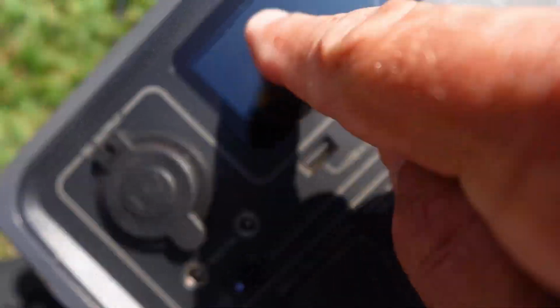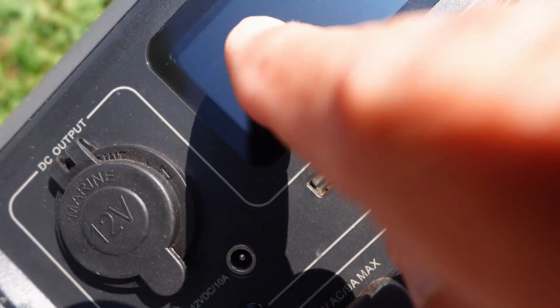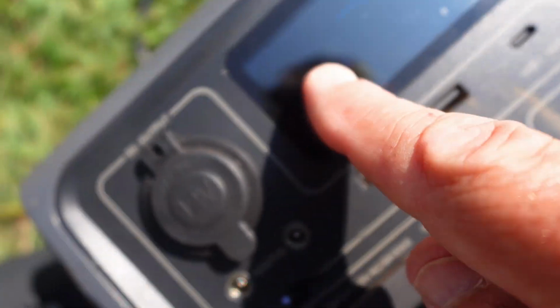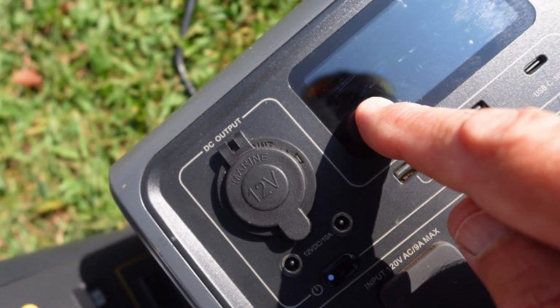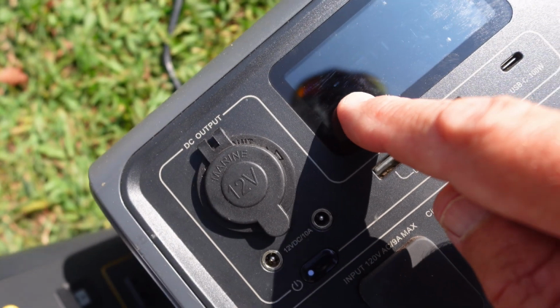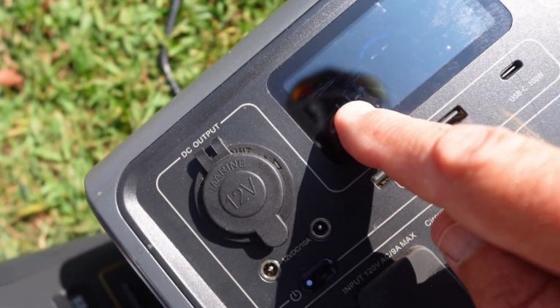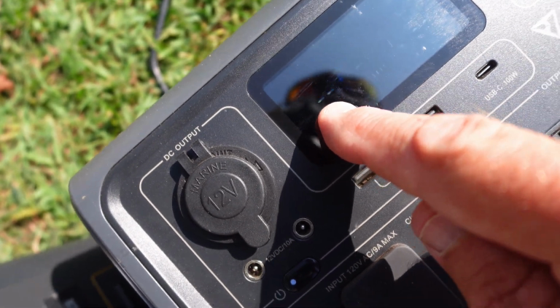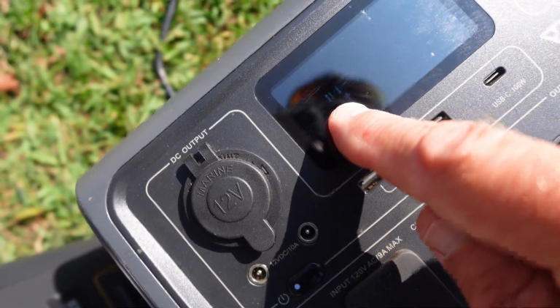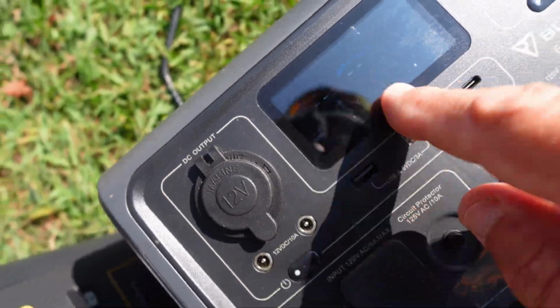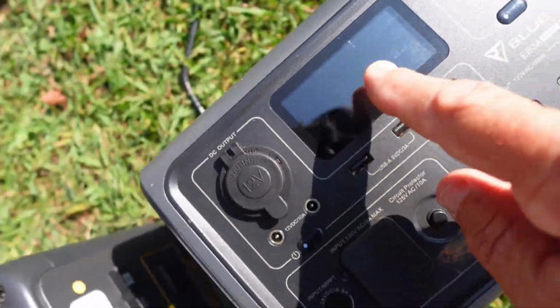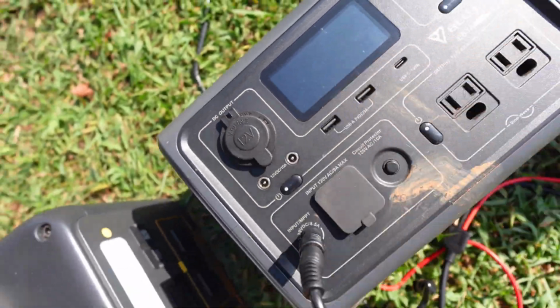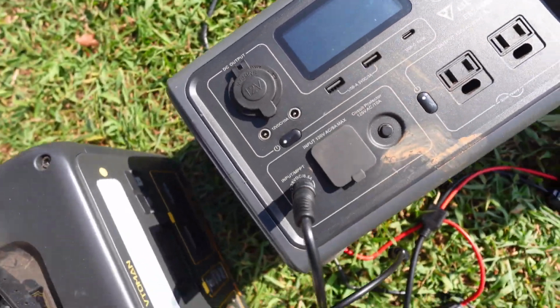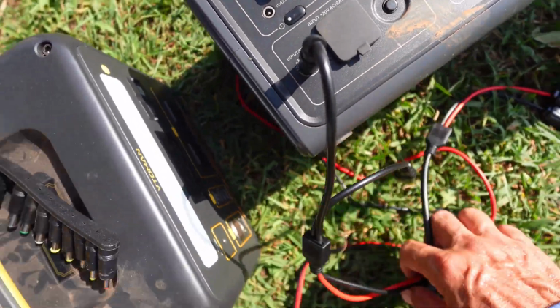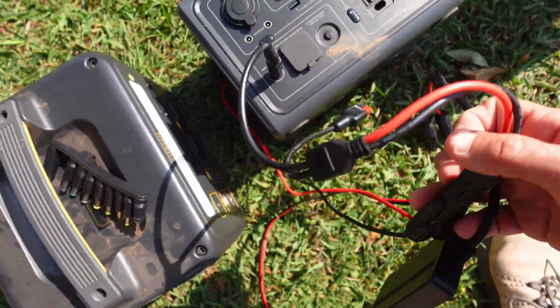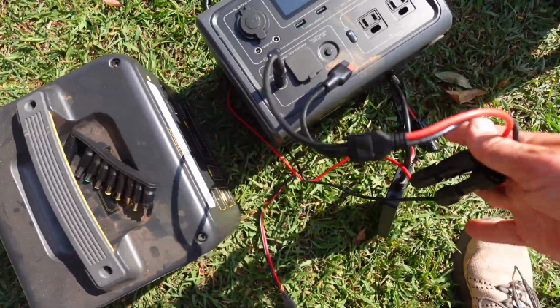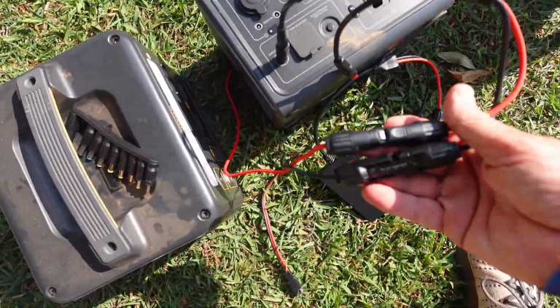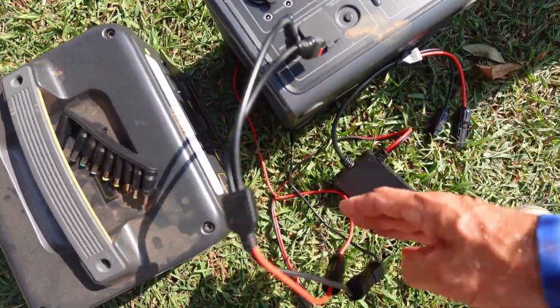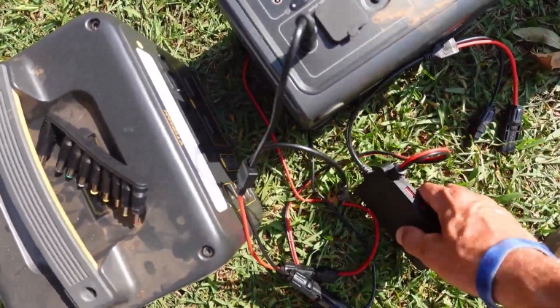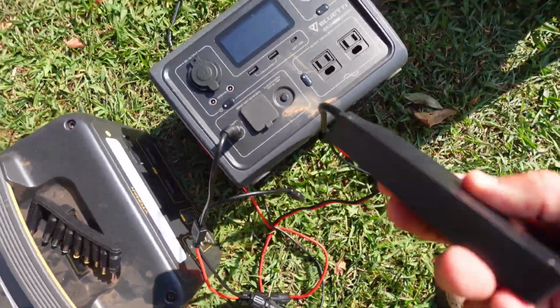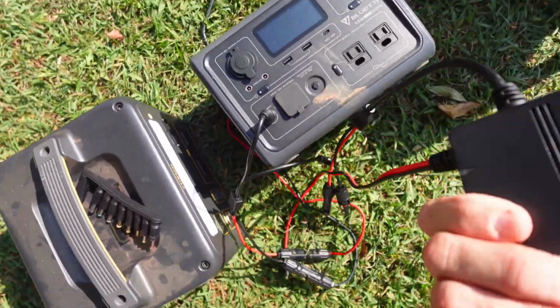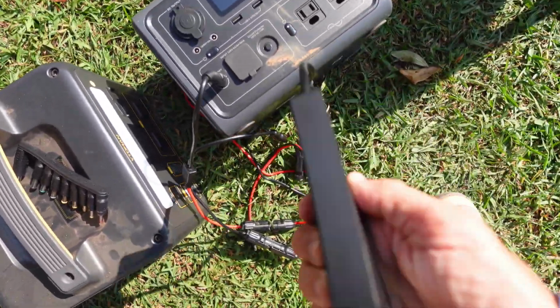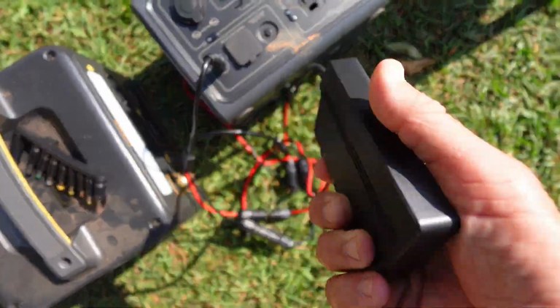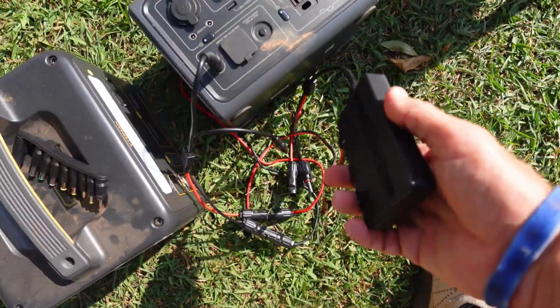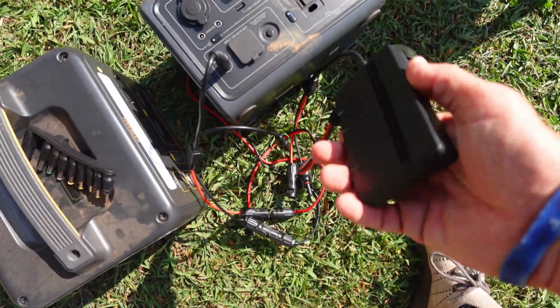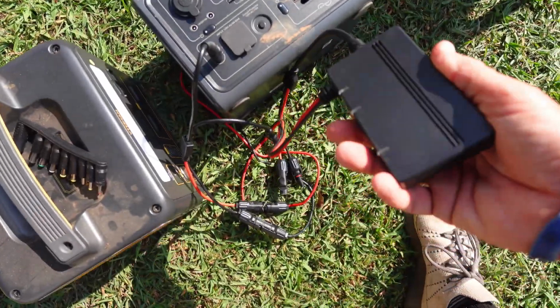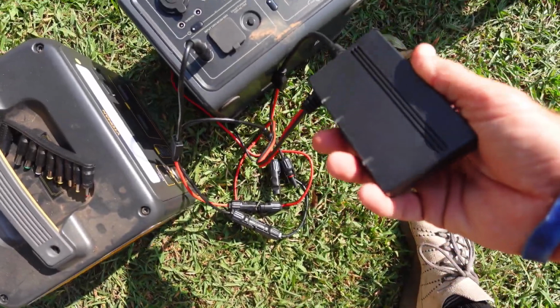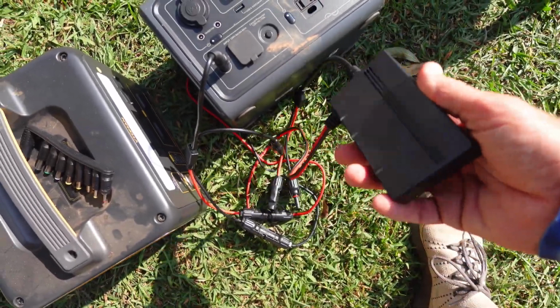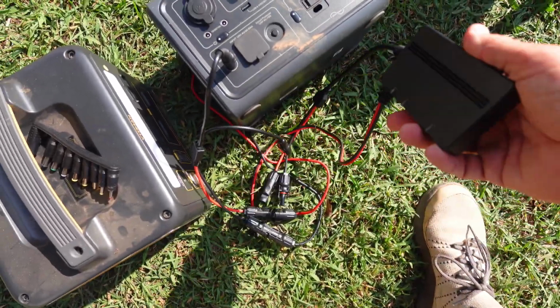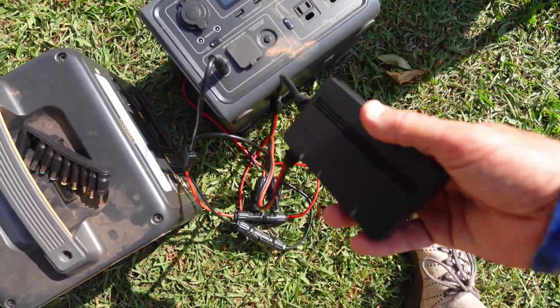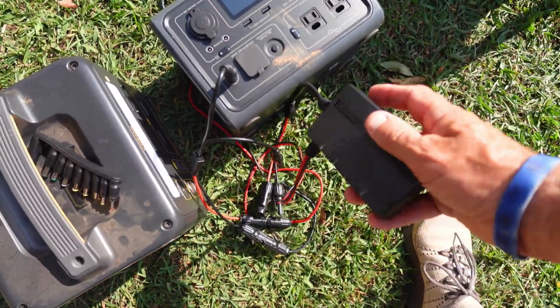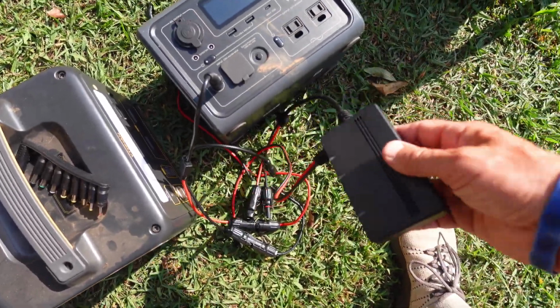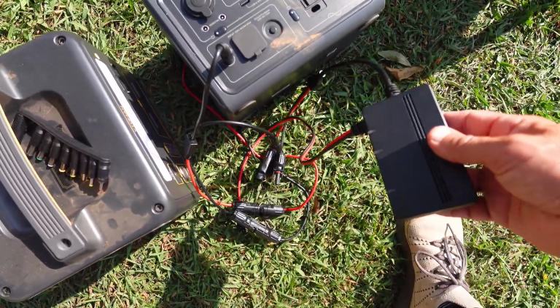We're at 139–140 as far as max. Now what I'm gonna do — let's unplug these, plug in our box here, and let's see how much we can get out of this box. We just charged a power bank and an iPhone.